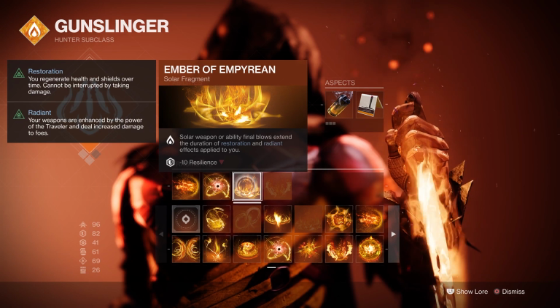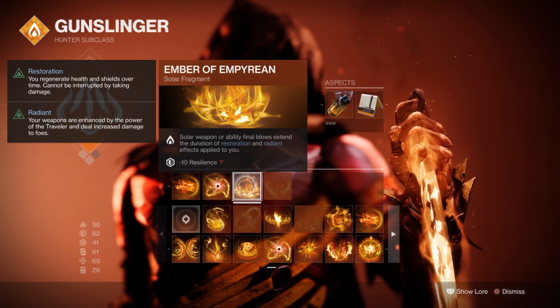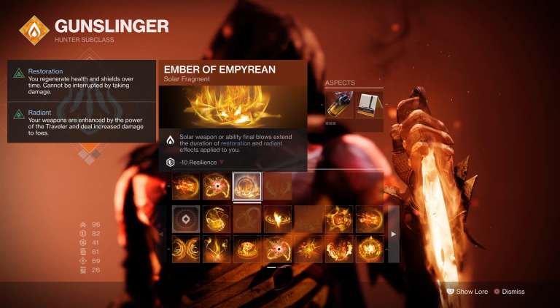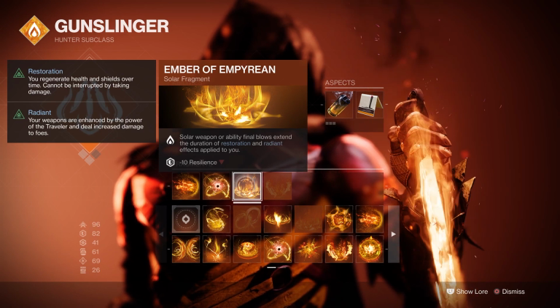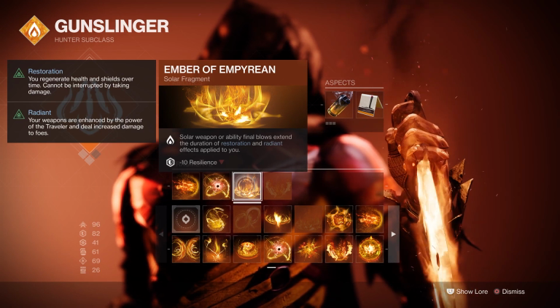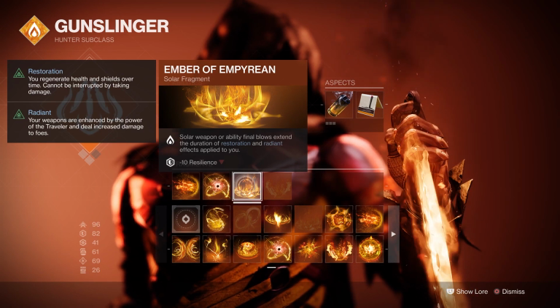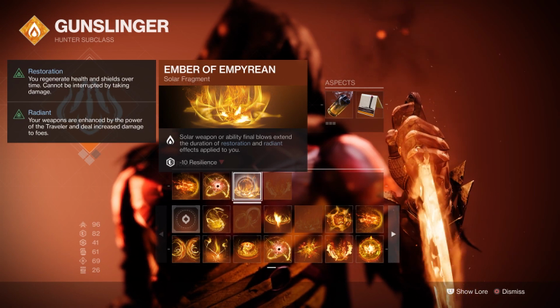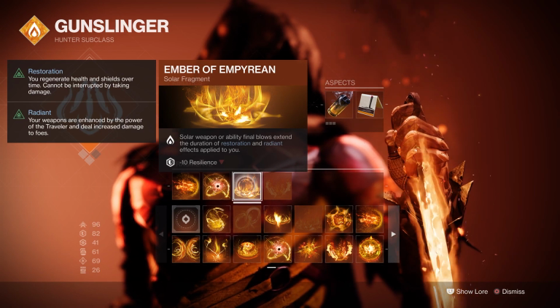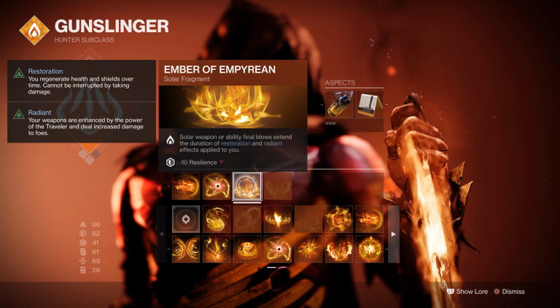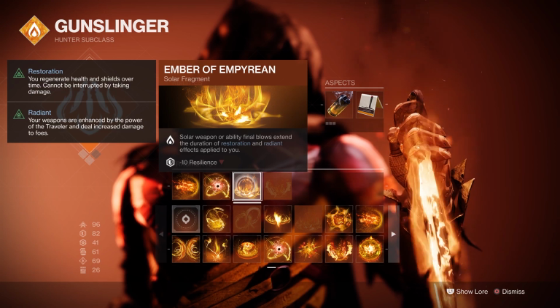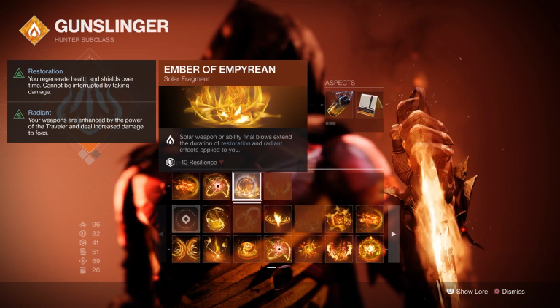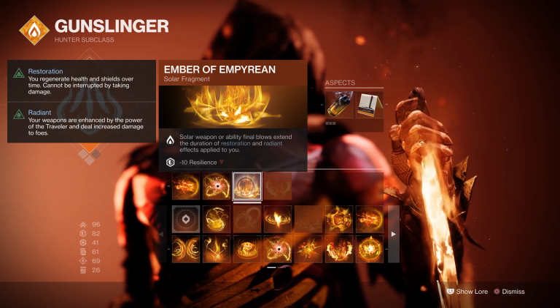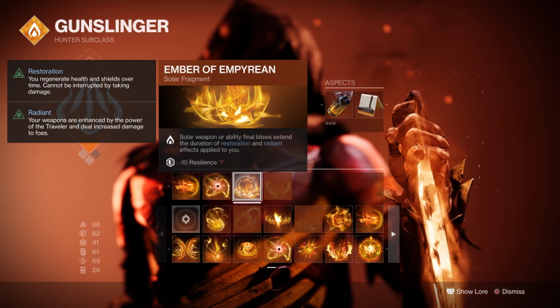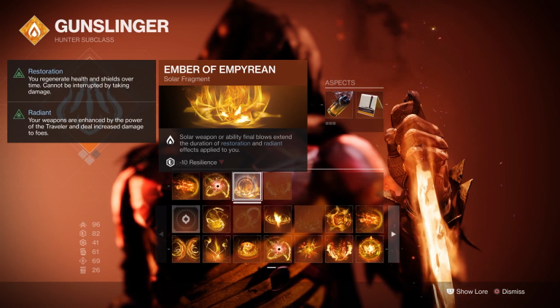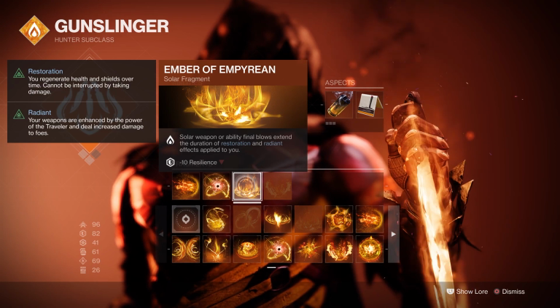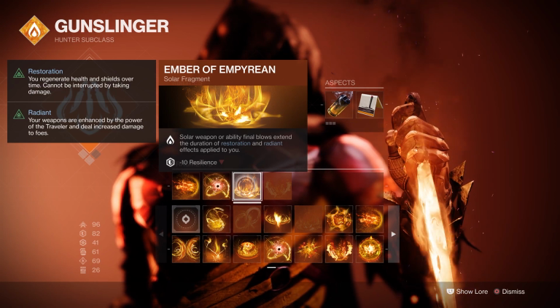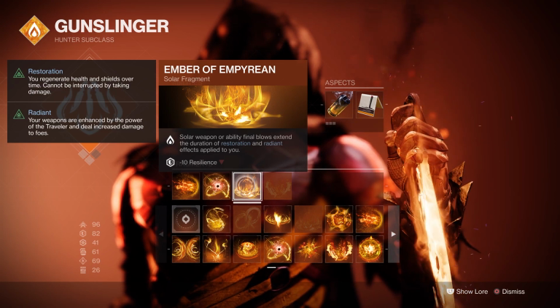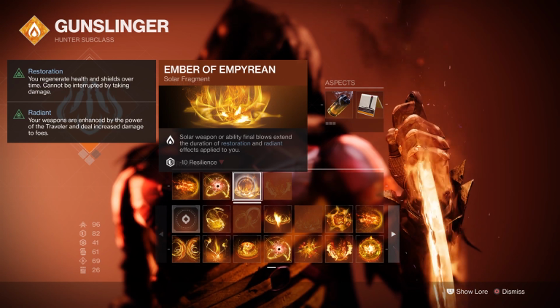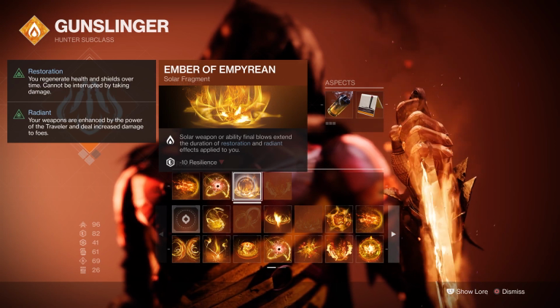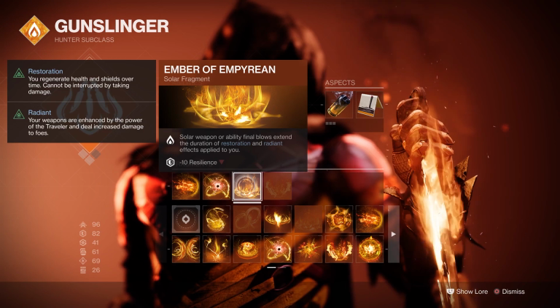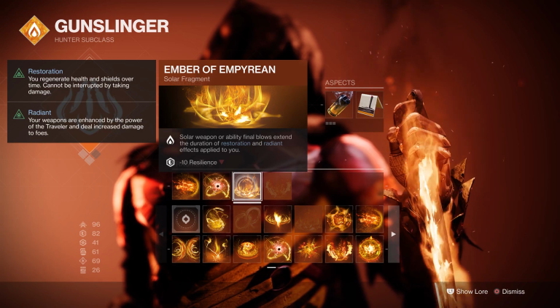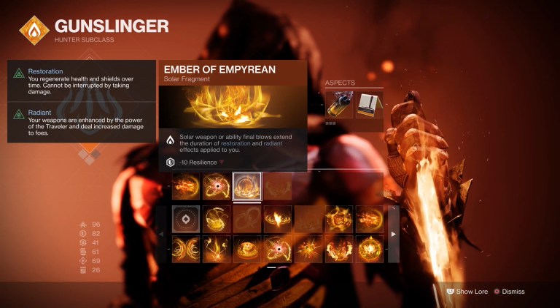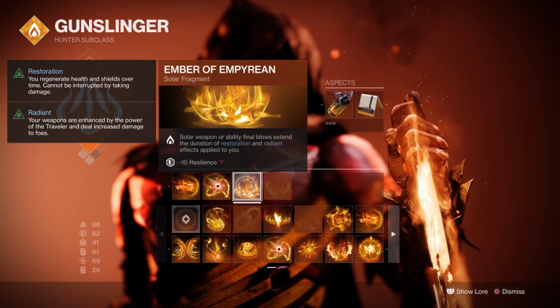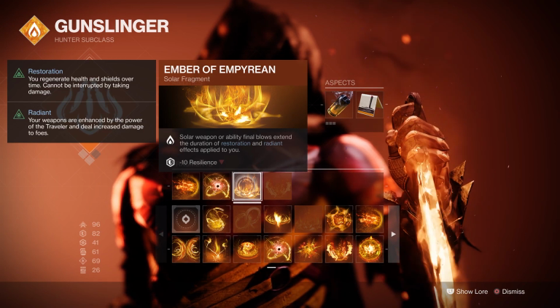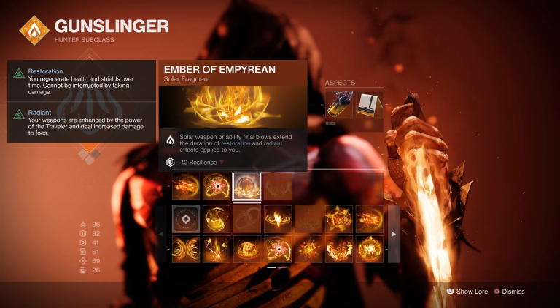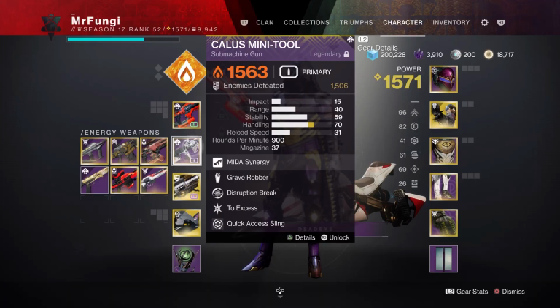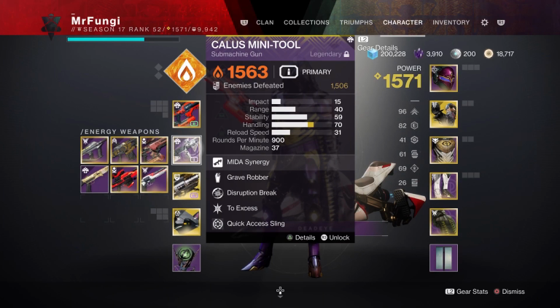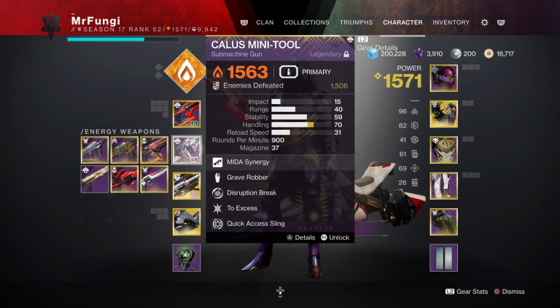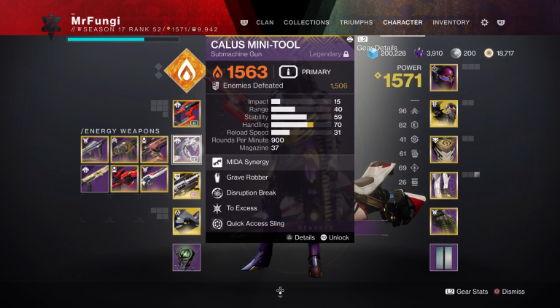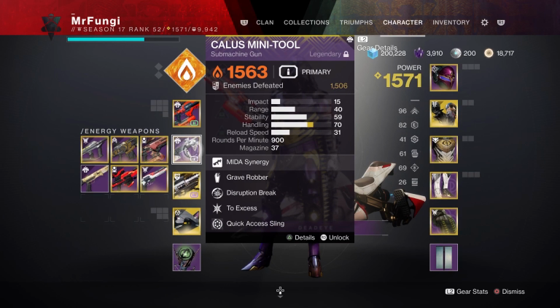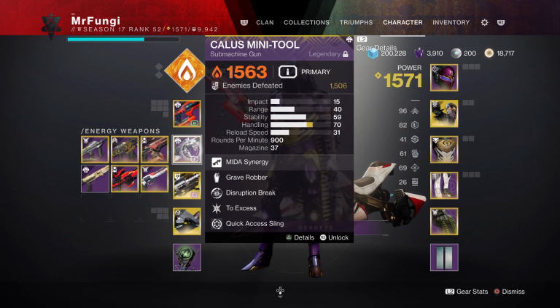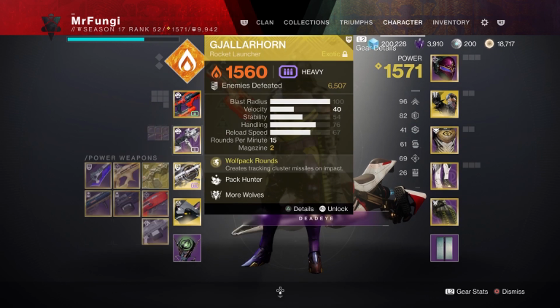Guys, this changes the game for the Hunter class and I strongly suggest you giving it a try. The aspects I'm running are Knock Em Down and Gunpowder Gamble, and the solar weapon I'm using is the Kallus Minitool SMG, which is pretty solid for PvE.